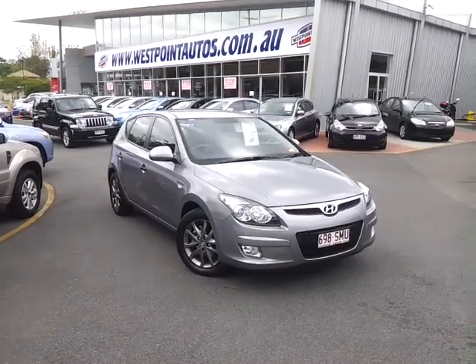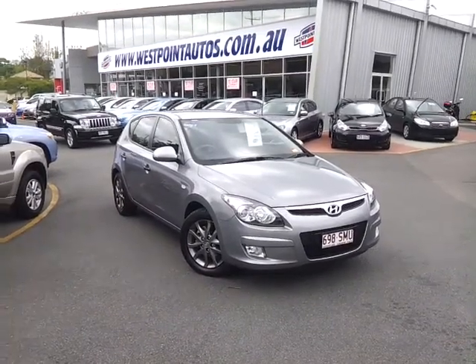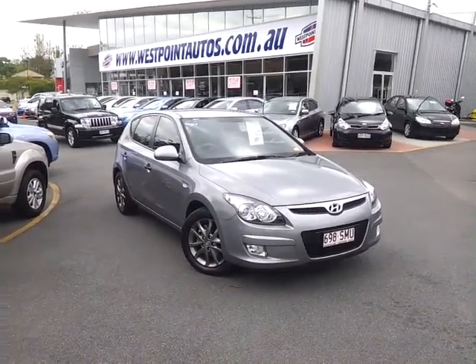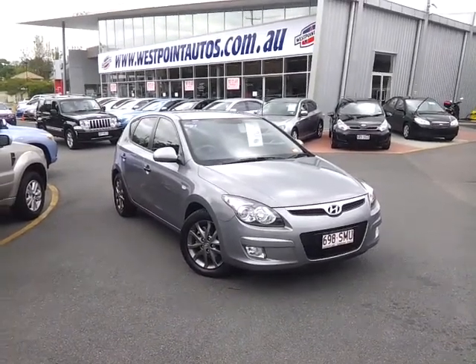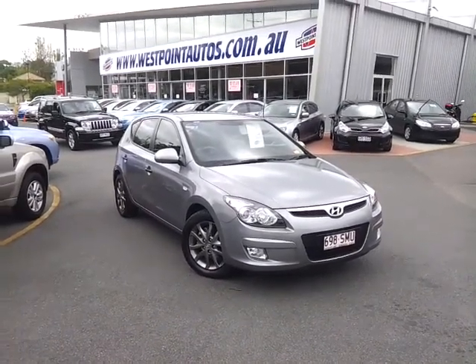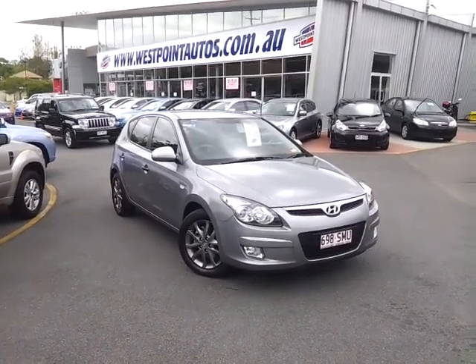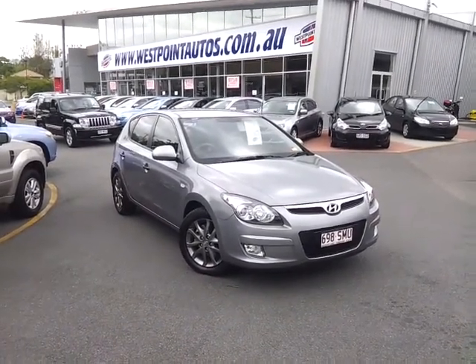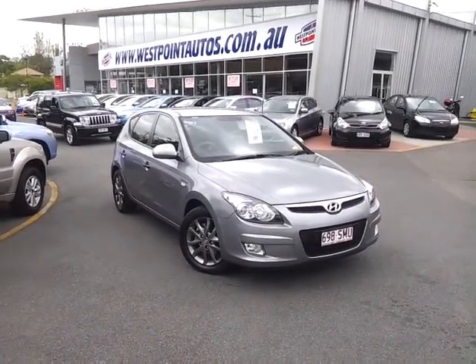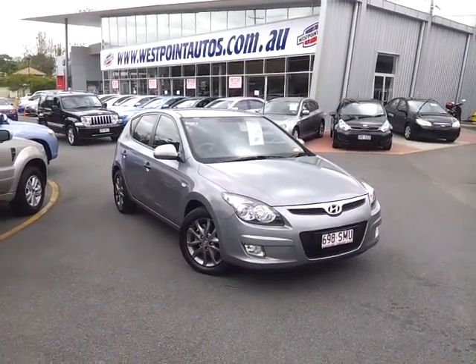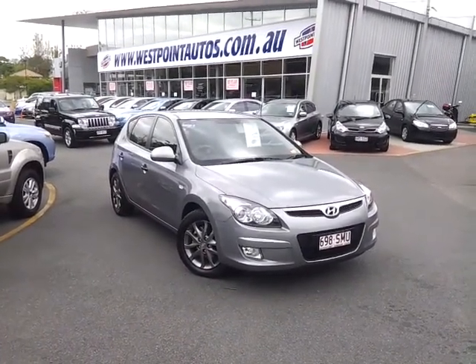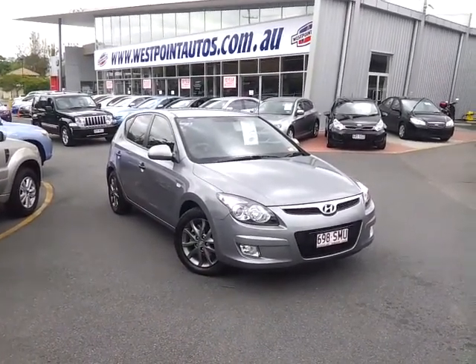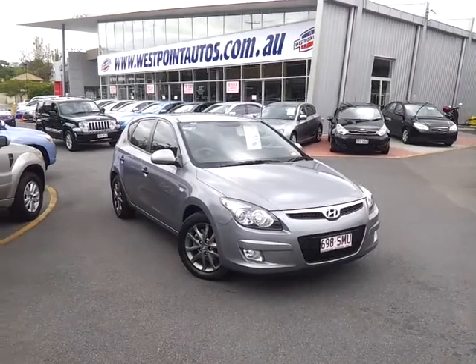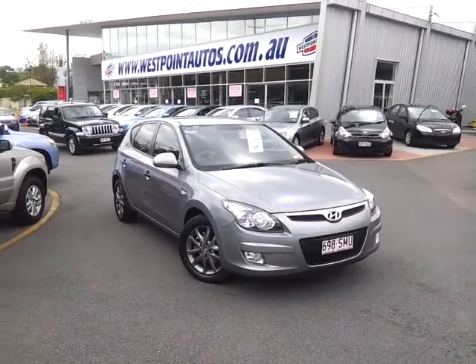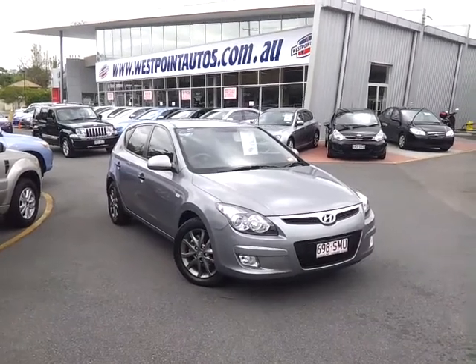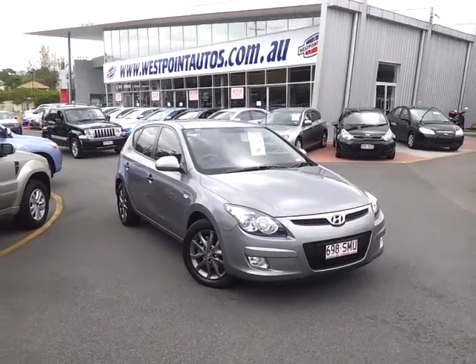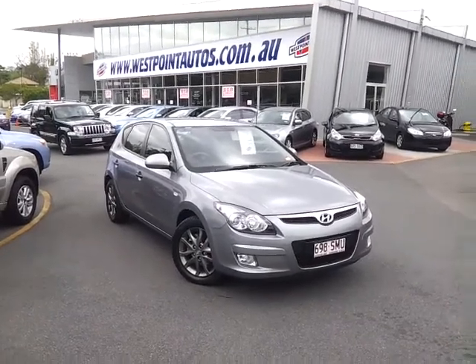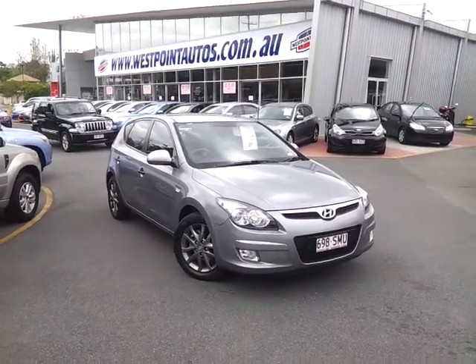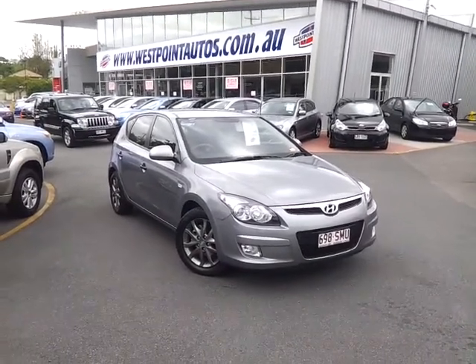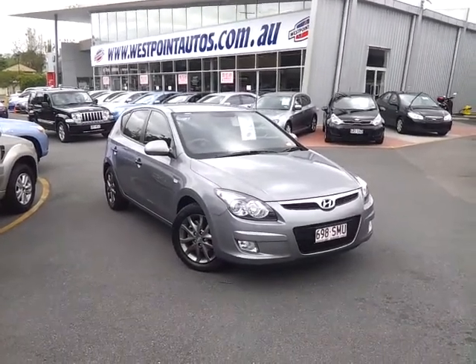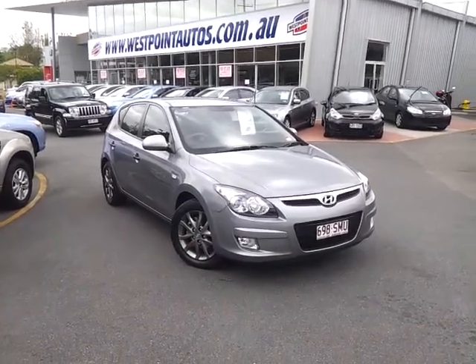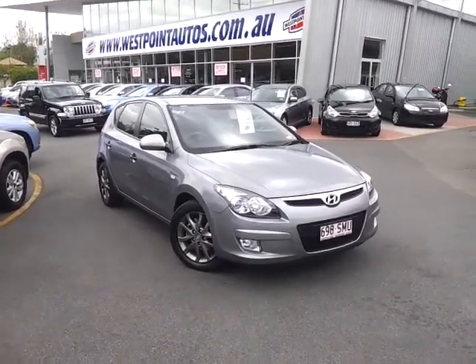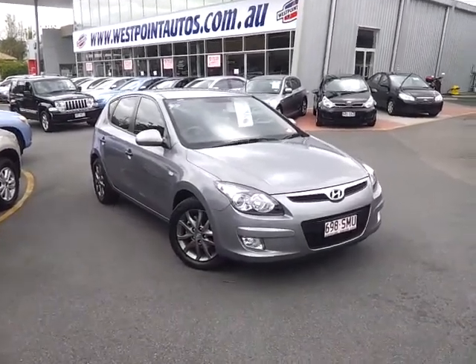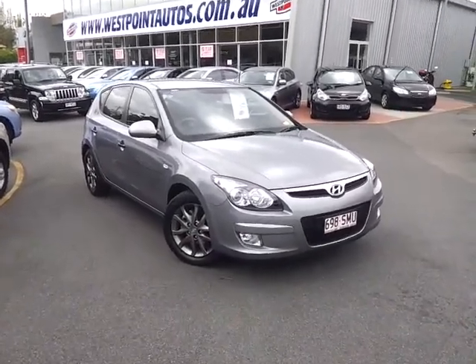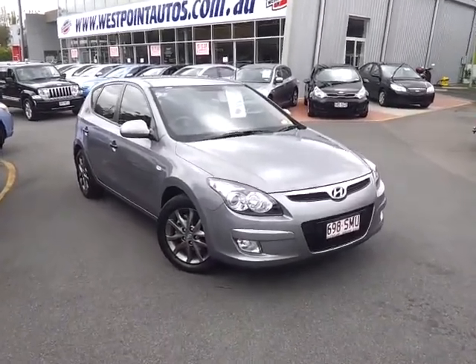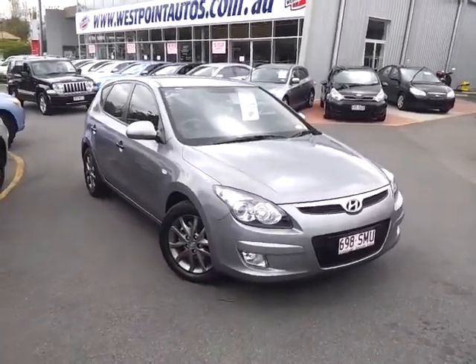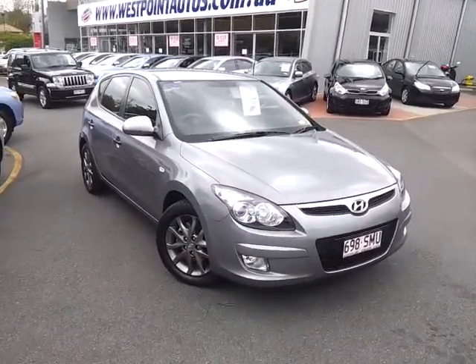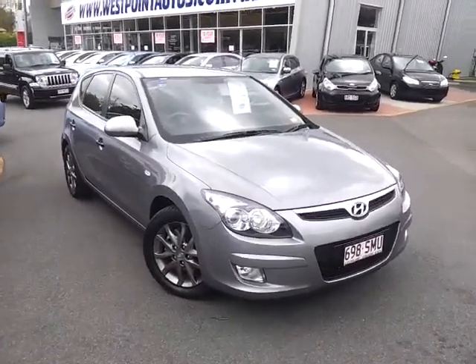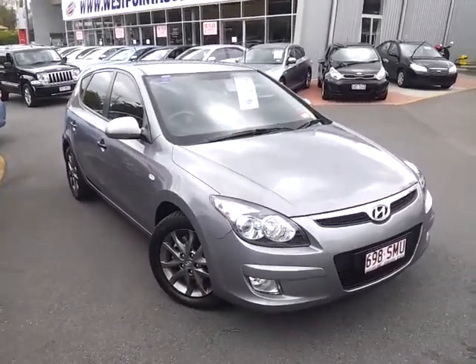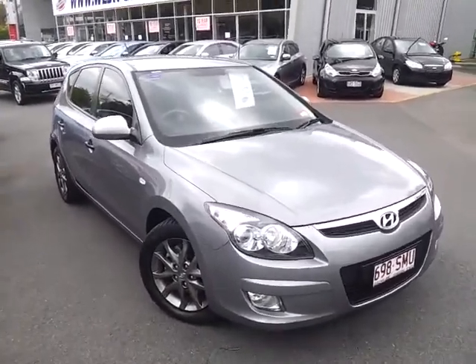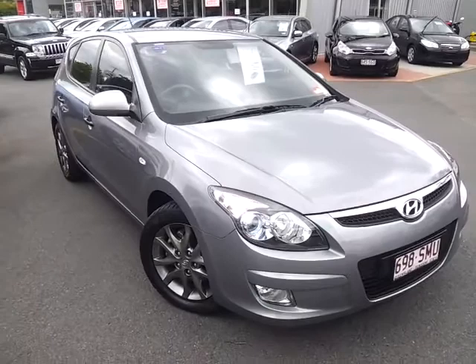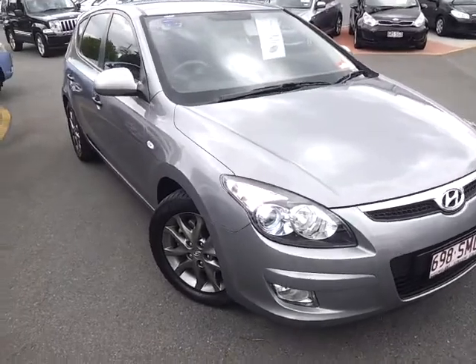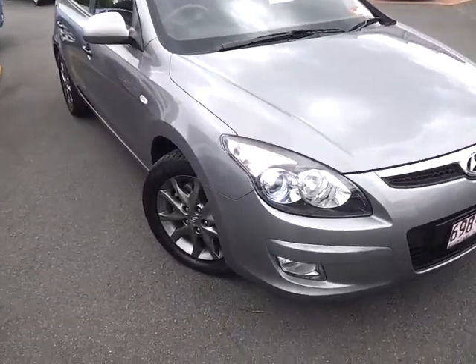Good morning, Scott. It's David from West Point. Just doing a video tour of our 2012 Hyundai i30 Trophy. I'm going to run around the outside of the car and just show you how good a condition this particular vehicle is in.